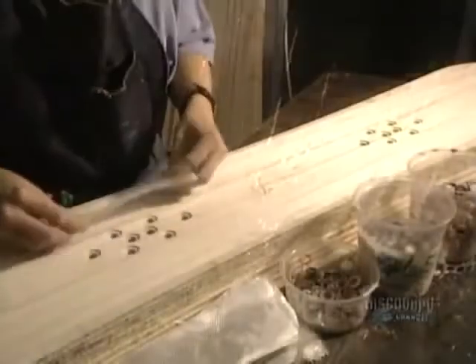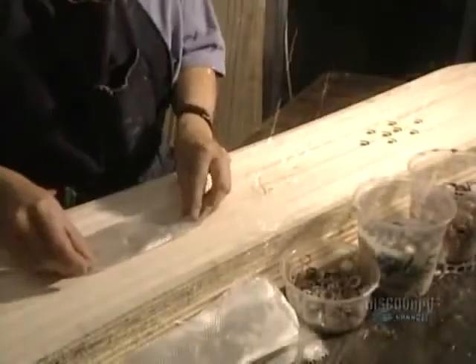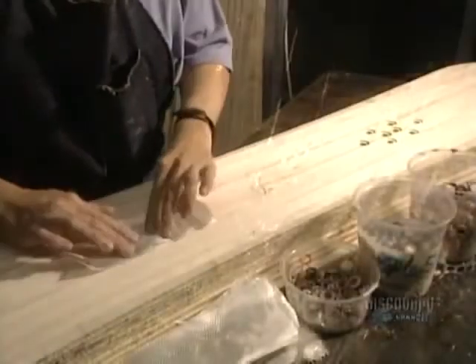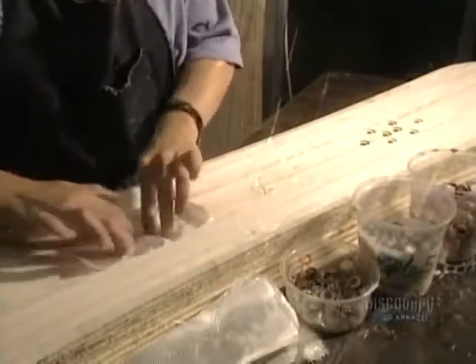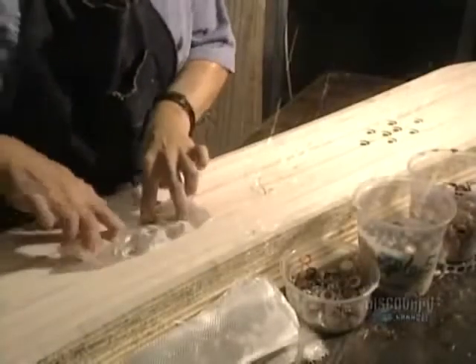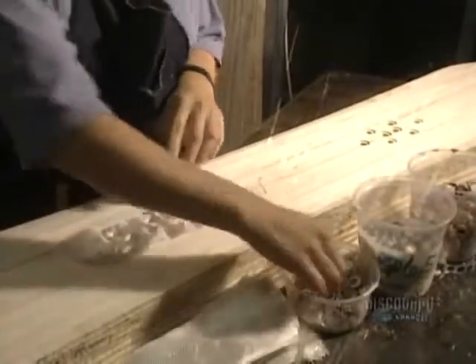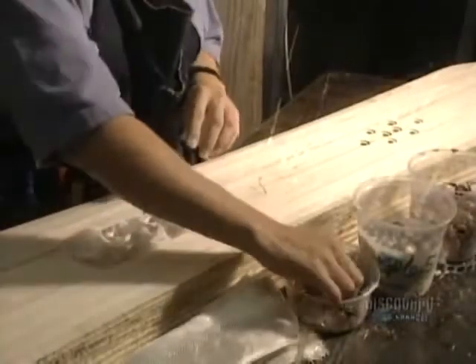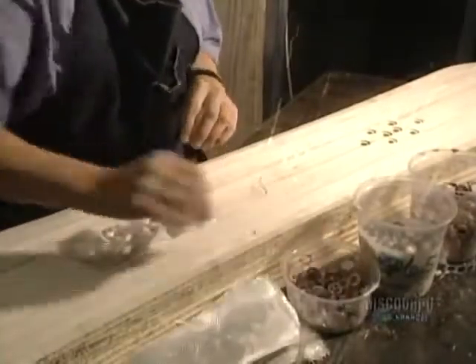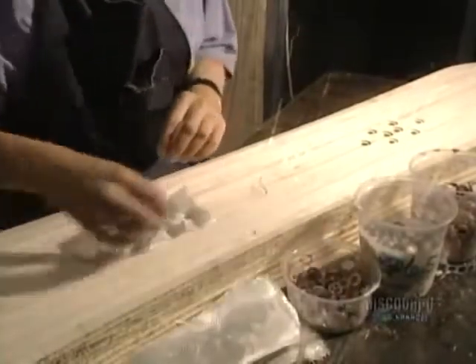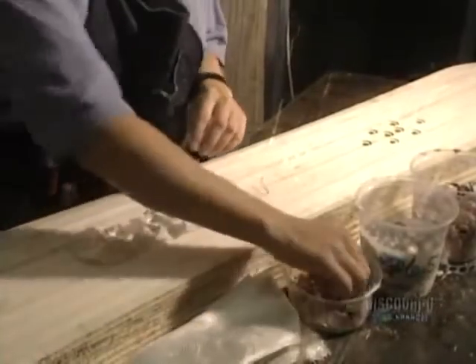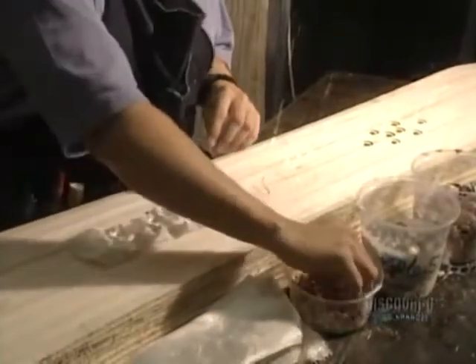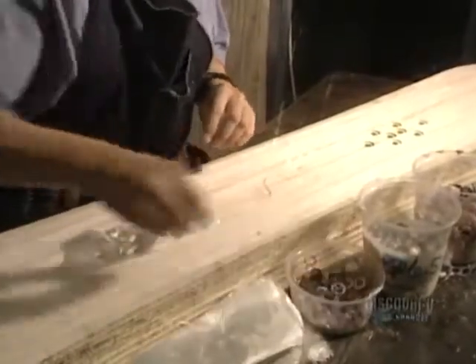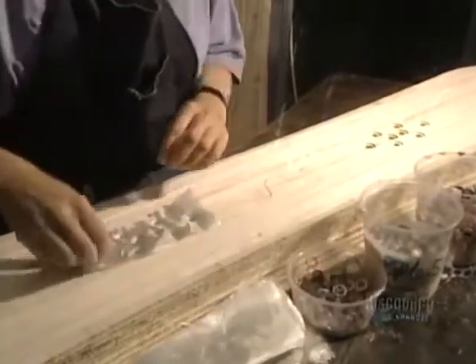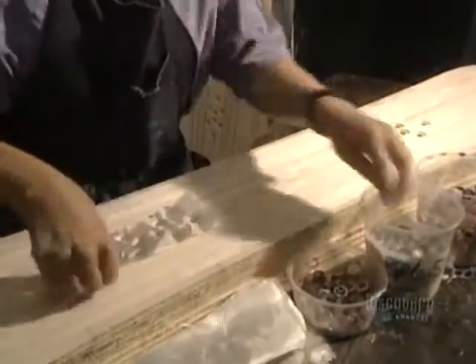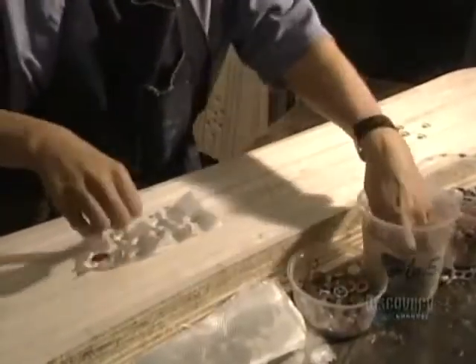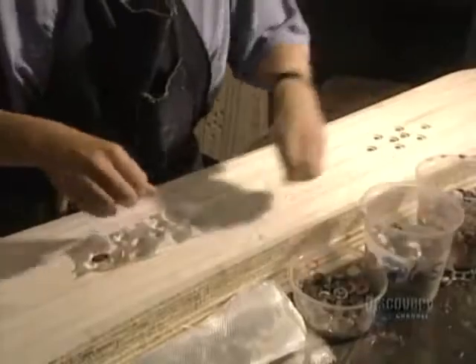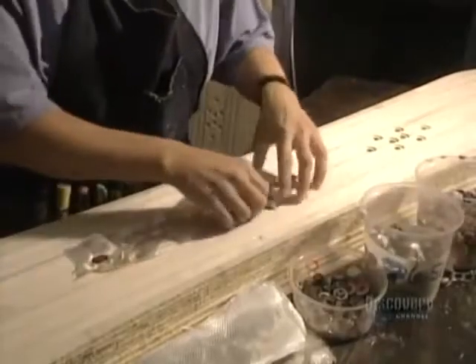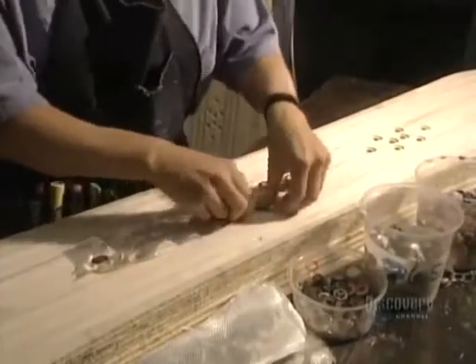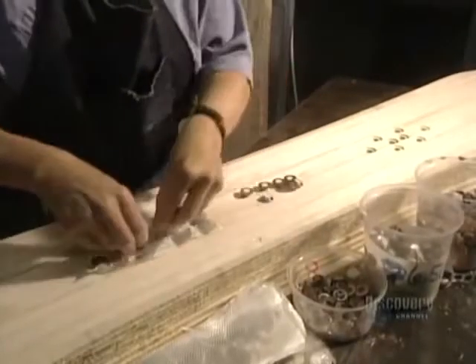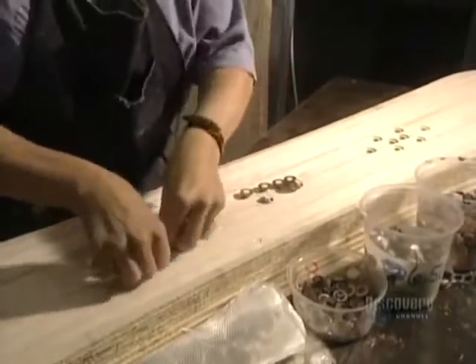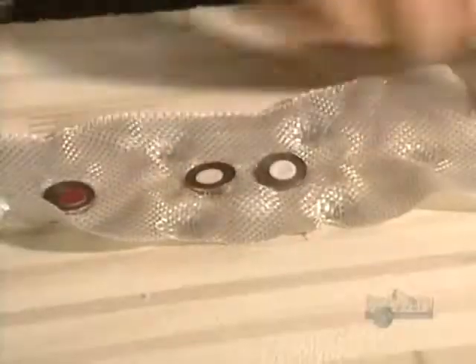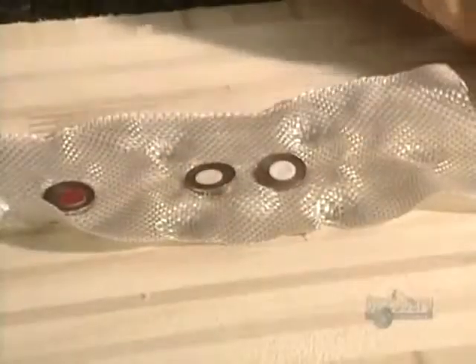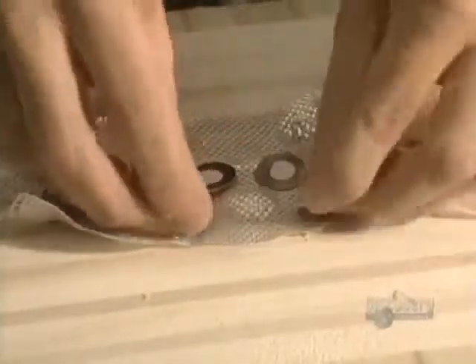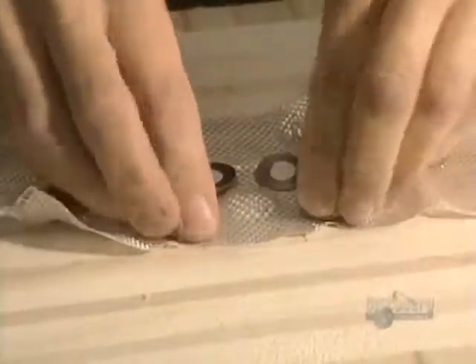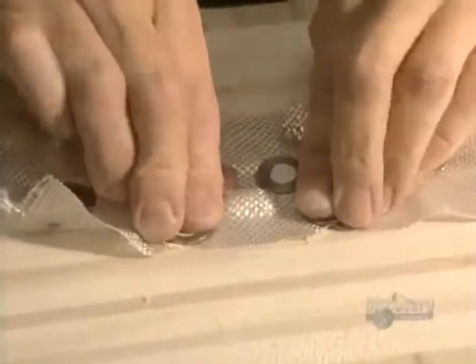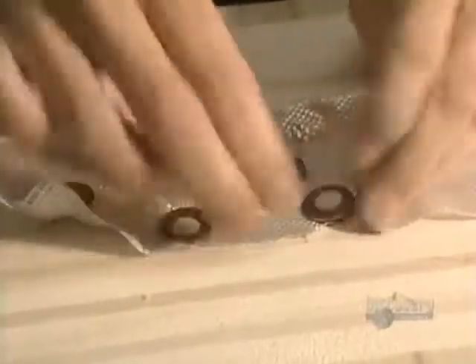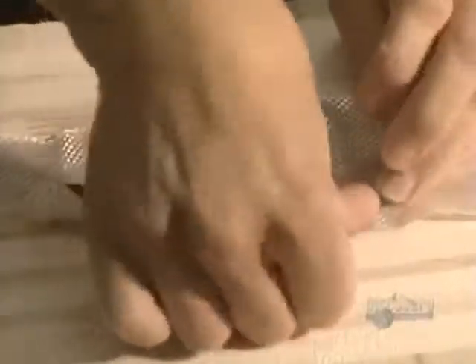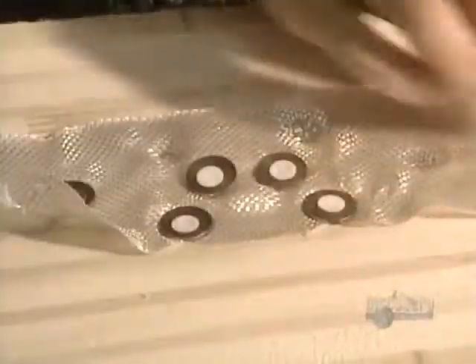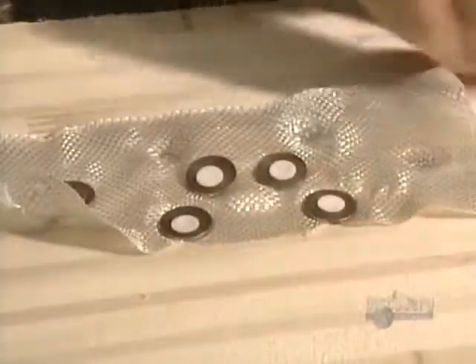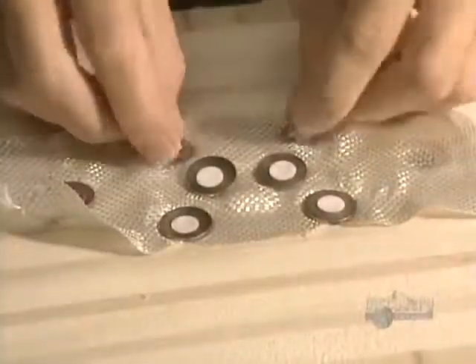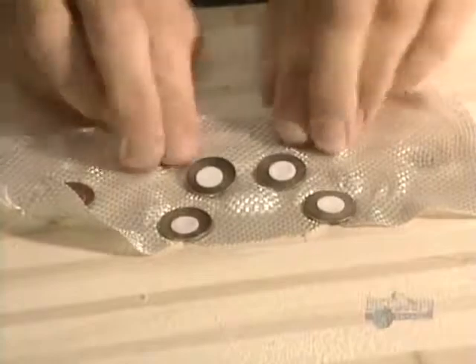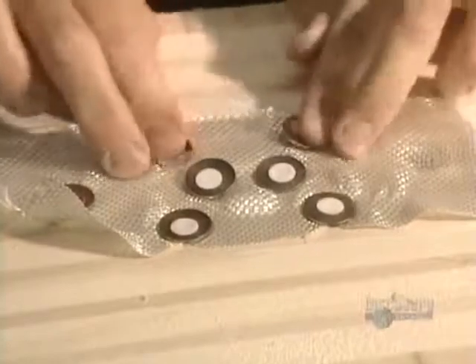Now they must secure the aluminum inserts which will be embedded in the wood. This thin sheet of fiberglass will afford better support for the inserts, making them more solid.